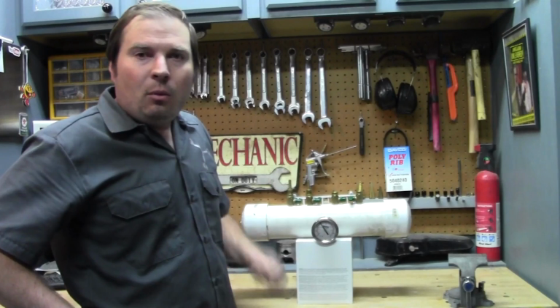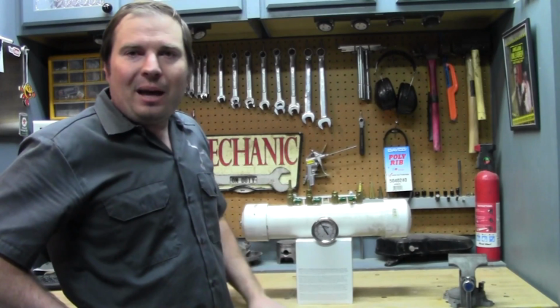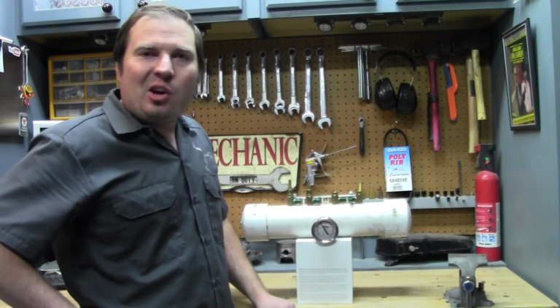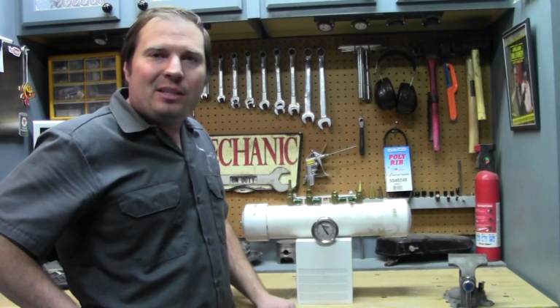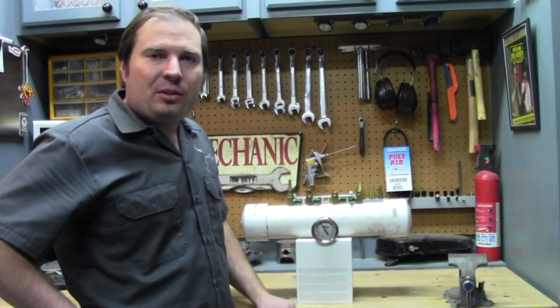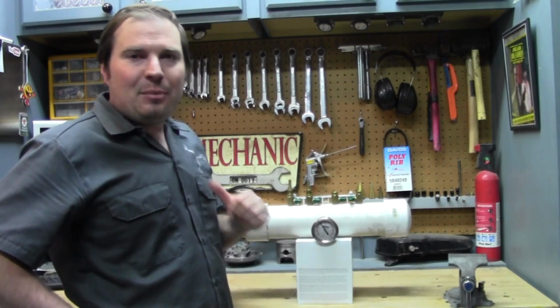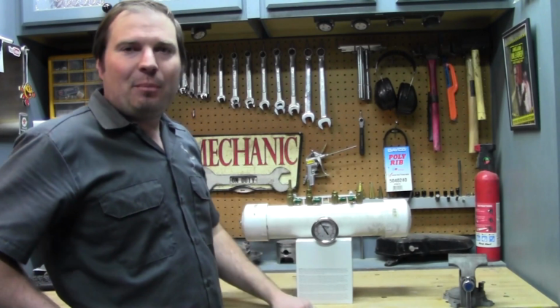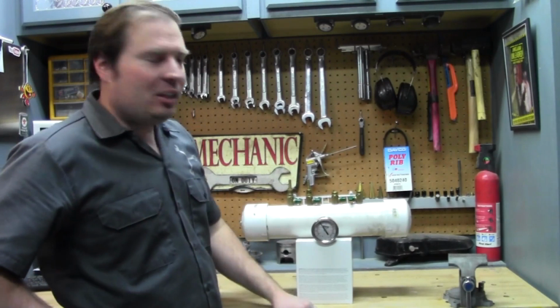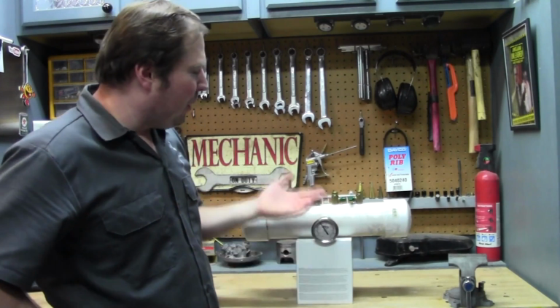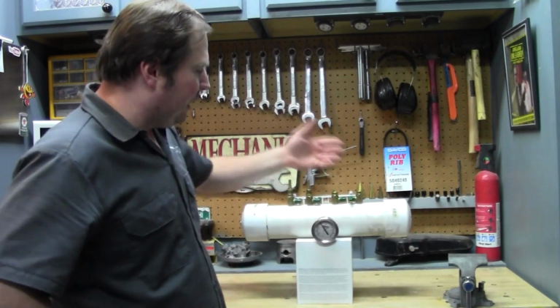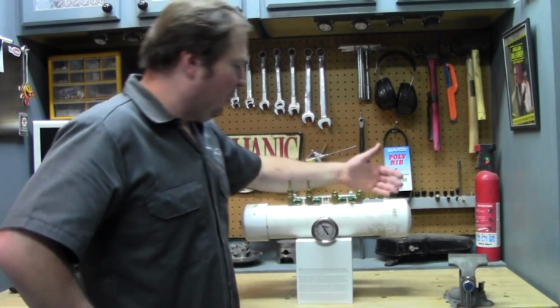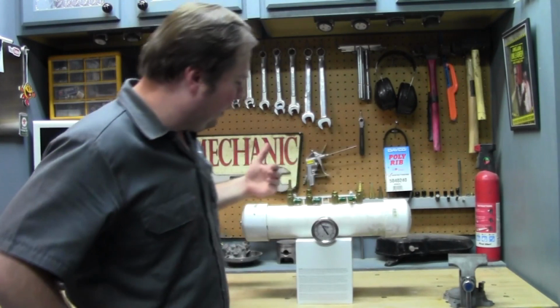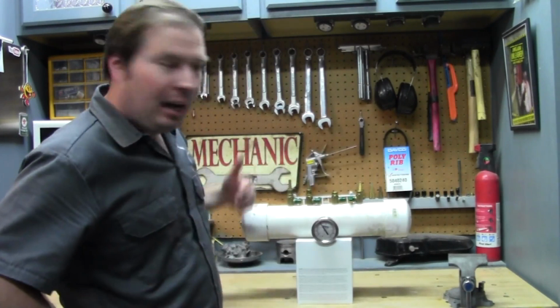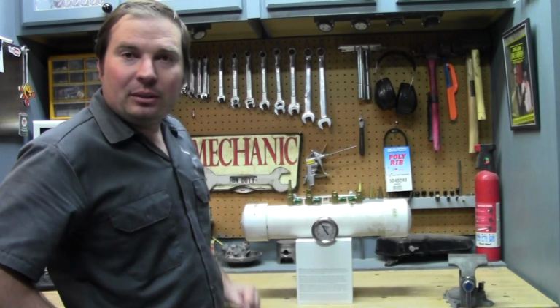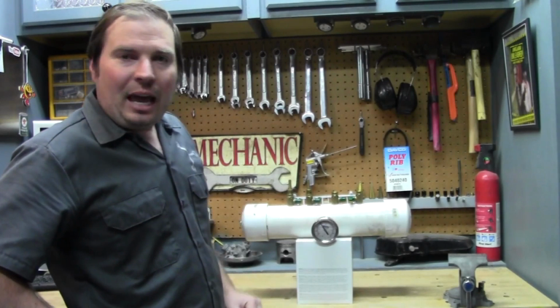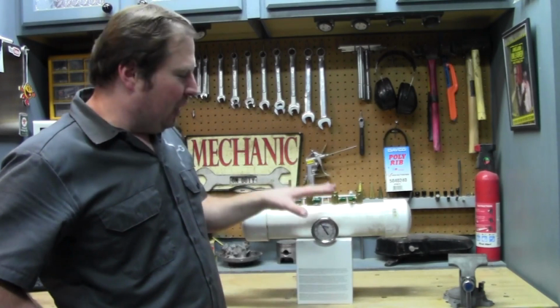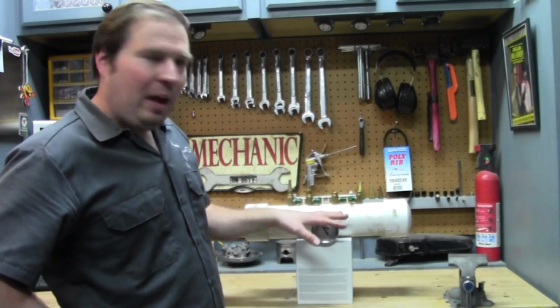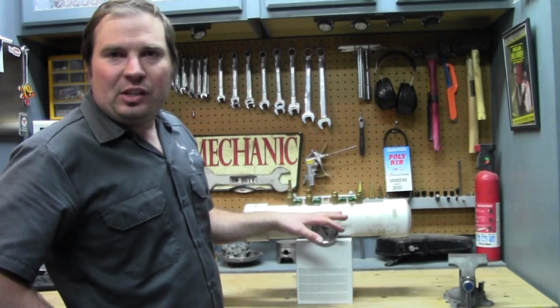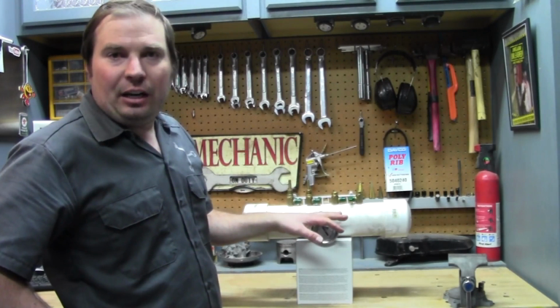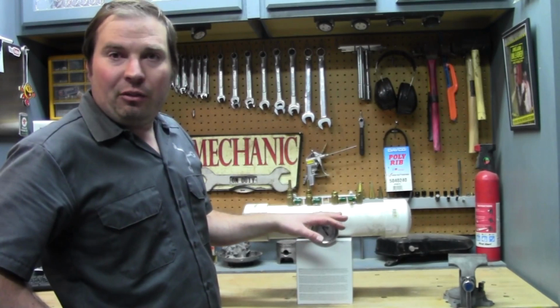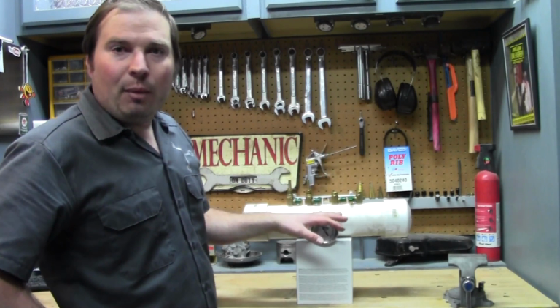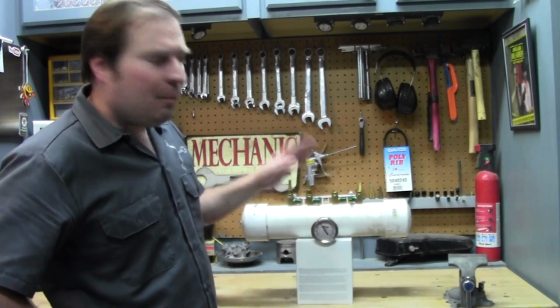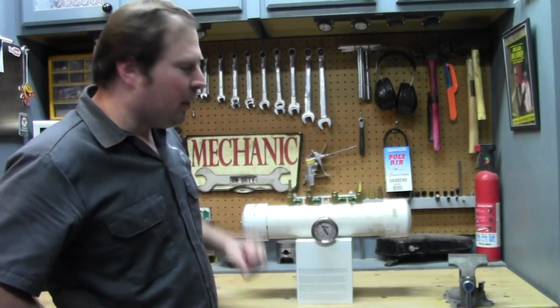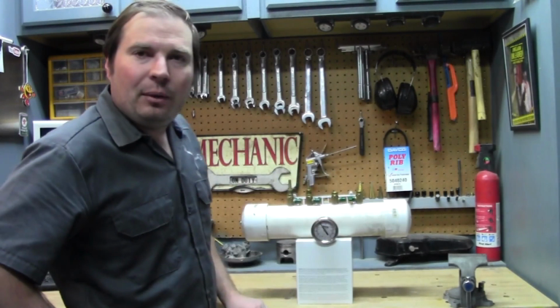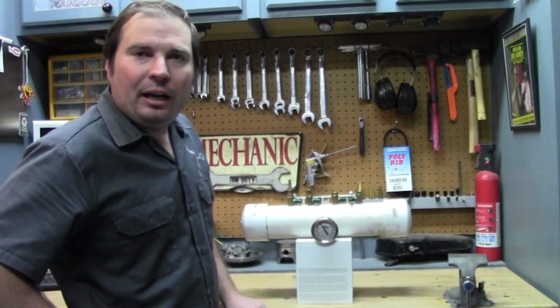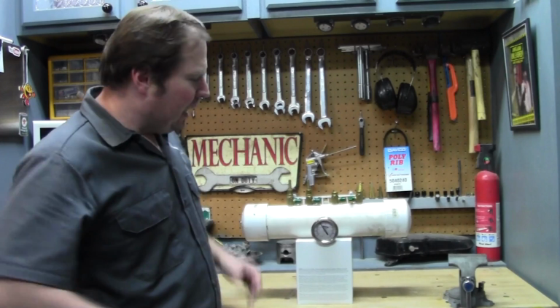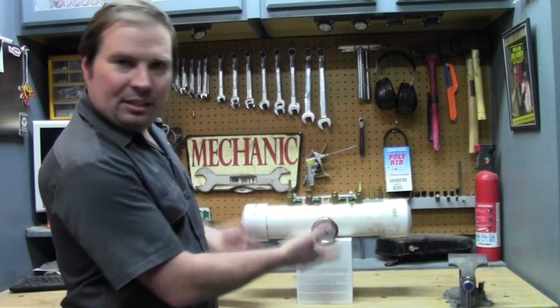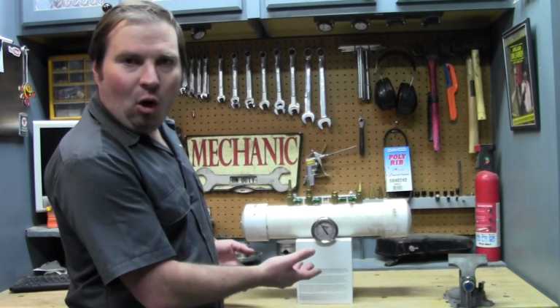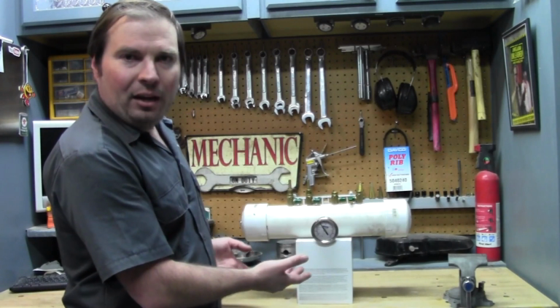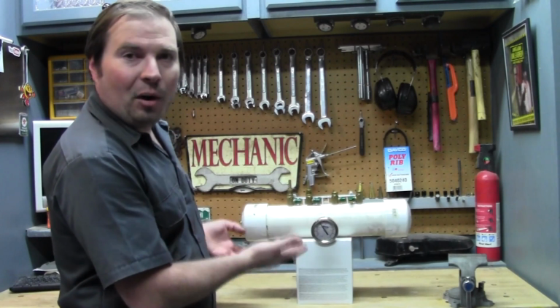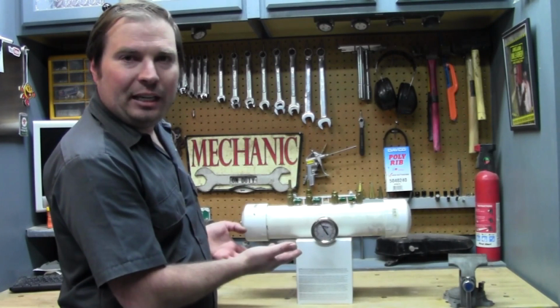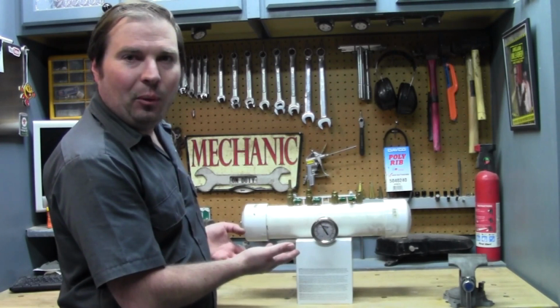Welcome back to the Junk Man's Adventures. I'm the Junk Man, and today we're going to look at this tool here that I built, which you have actually seen in another video of mine, but I didn't really explain what it is. This is a homemade carb-syncing tool.